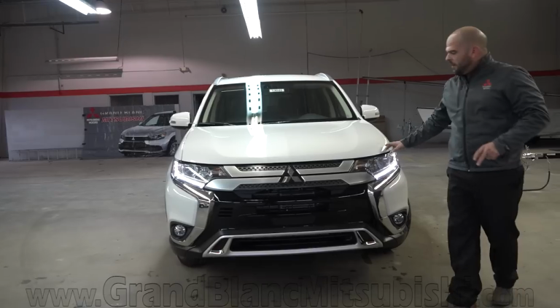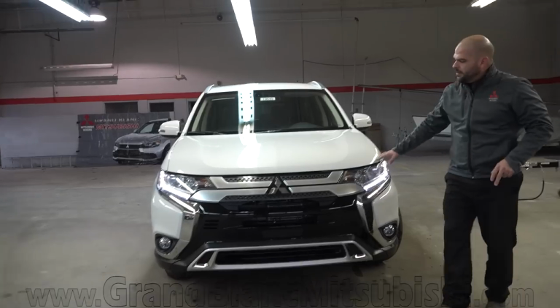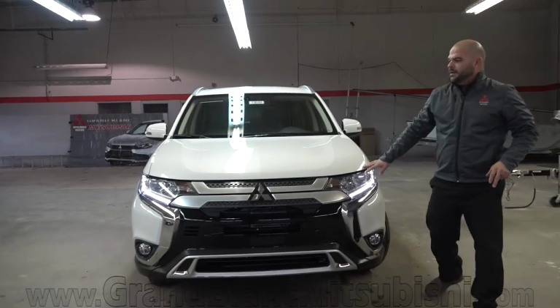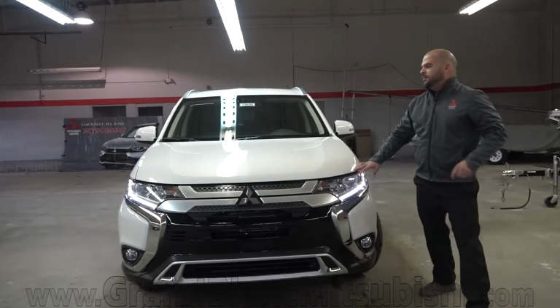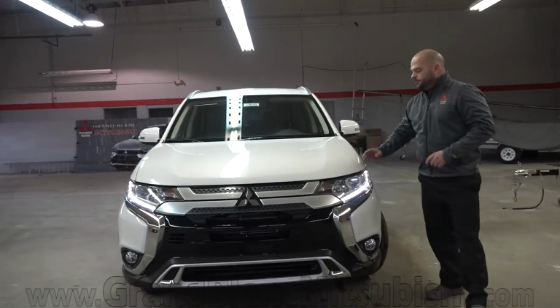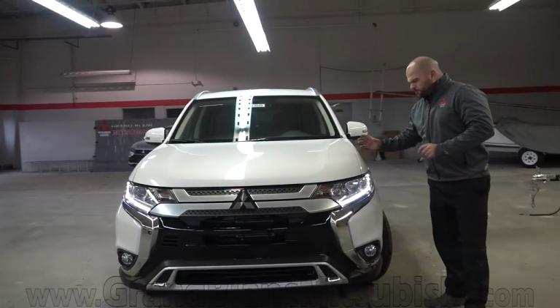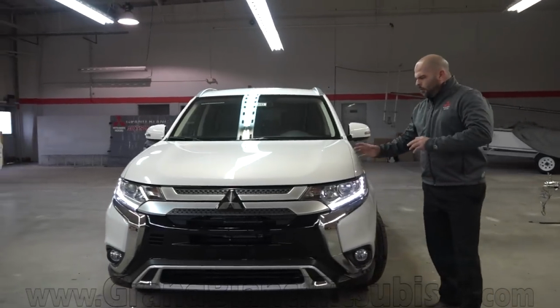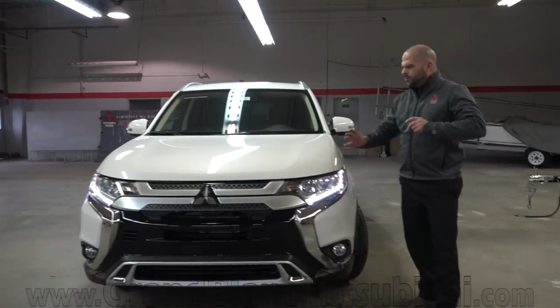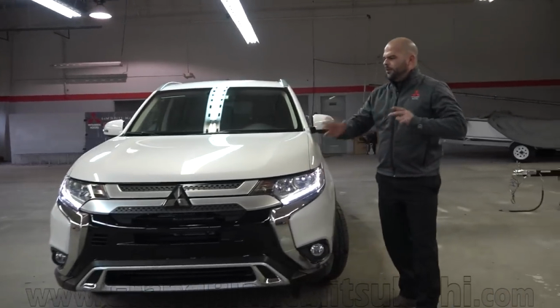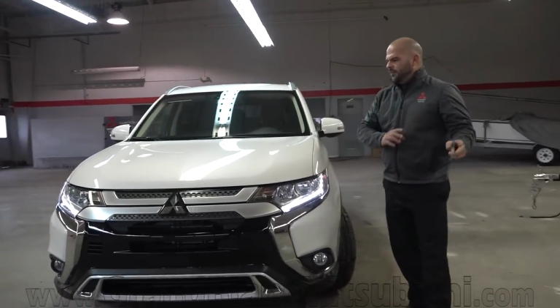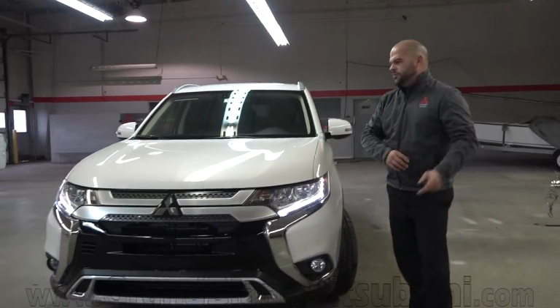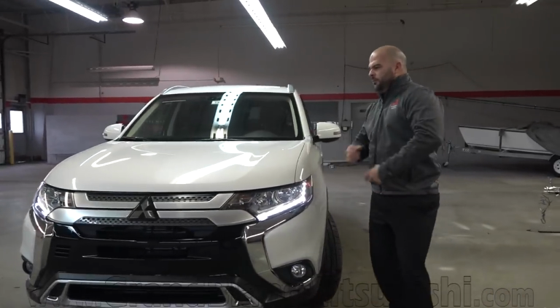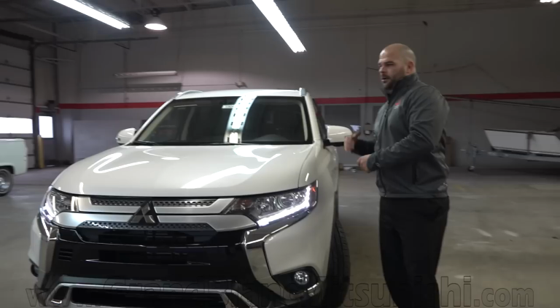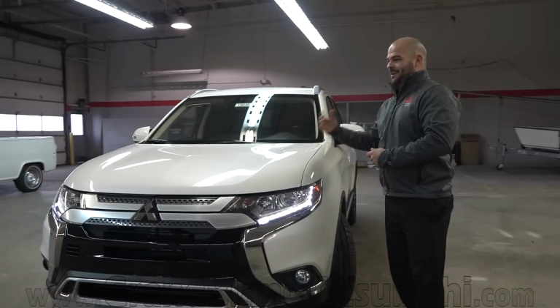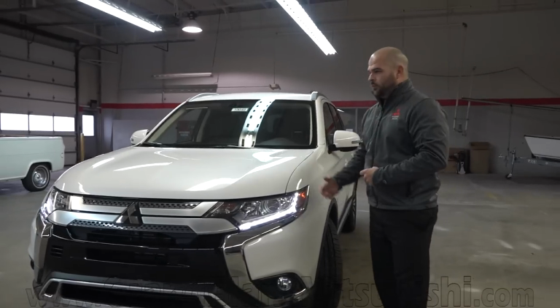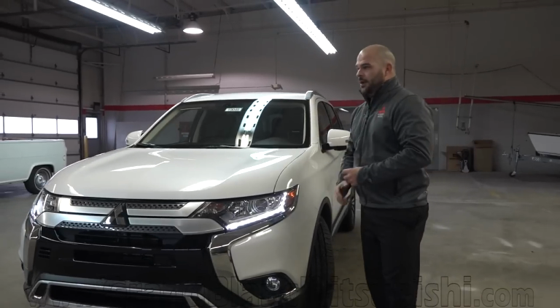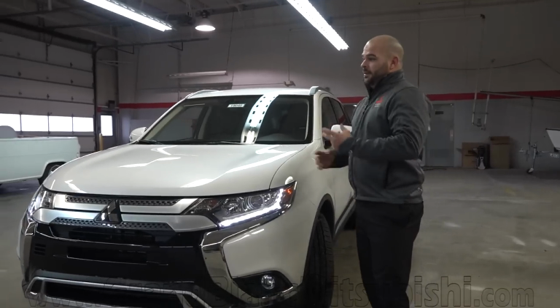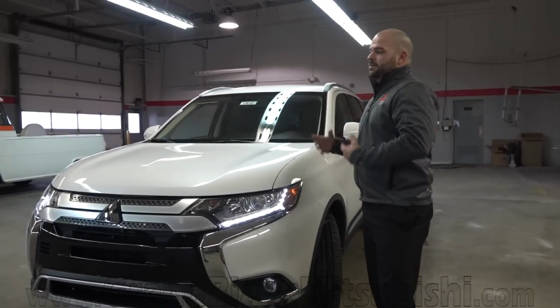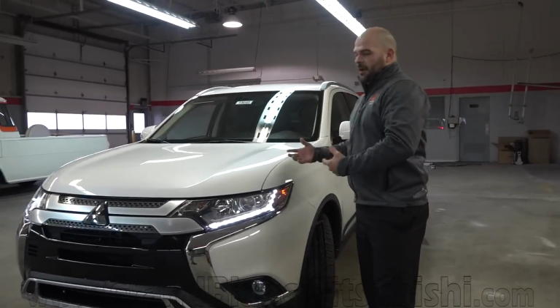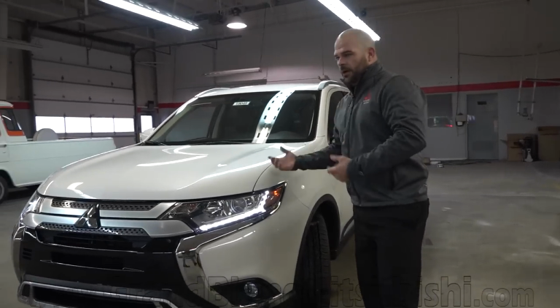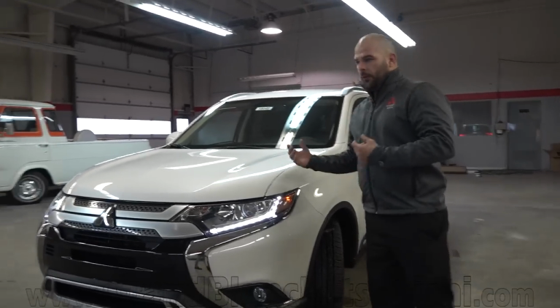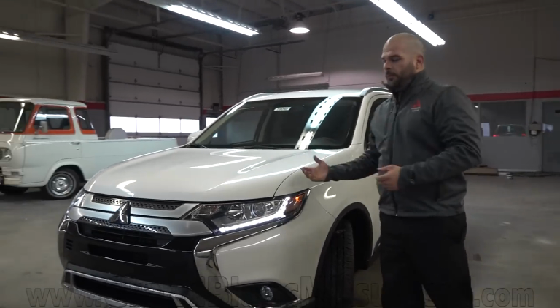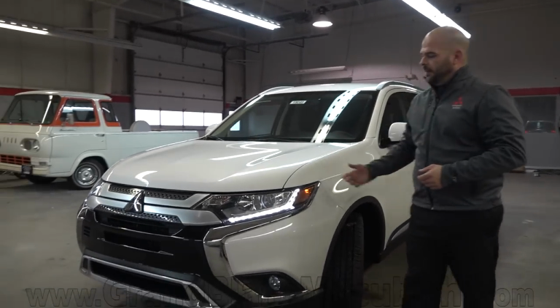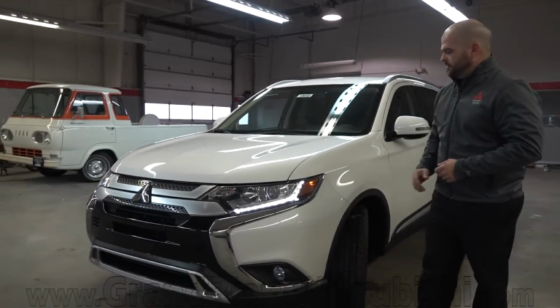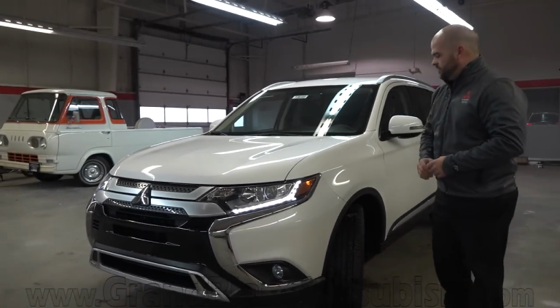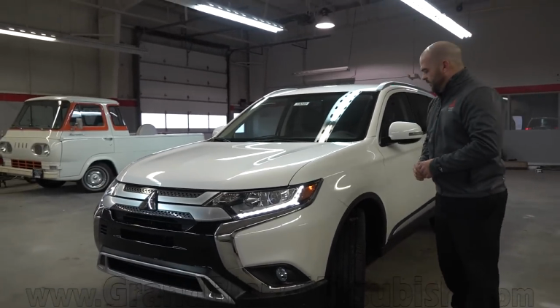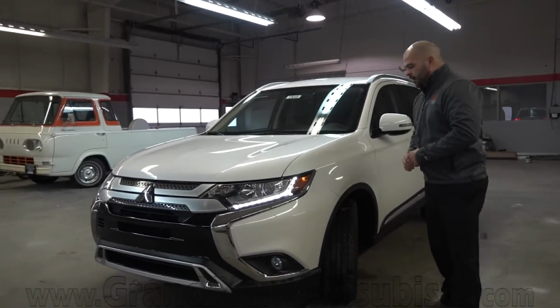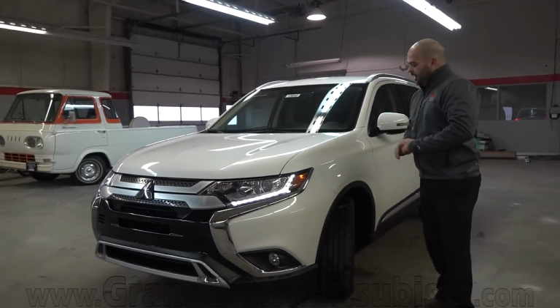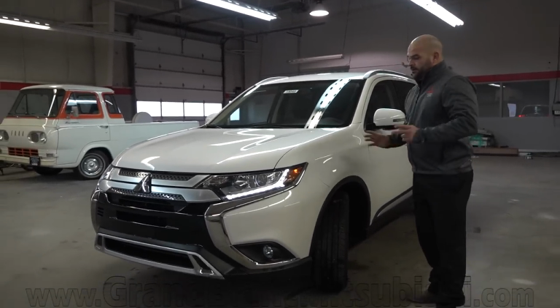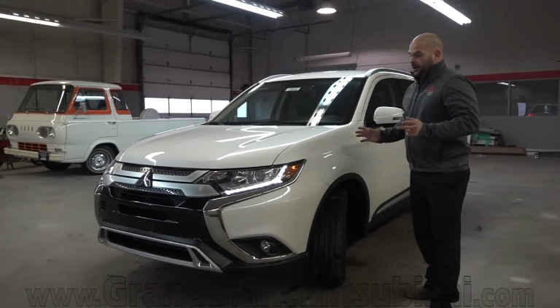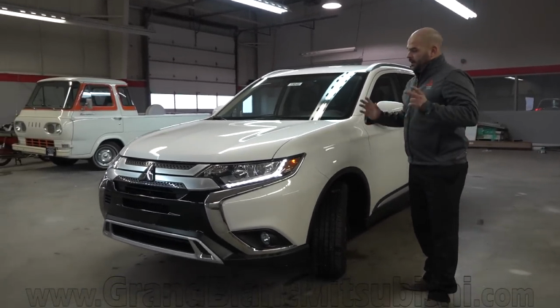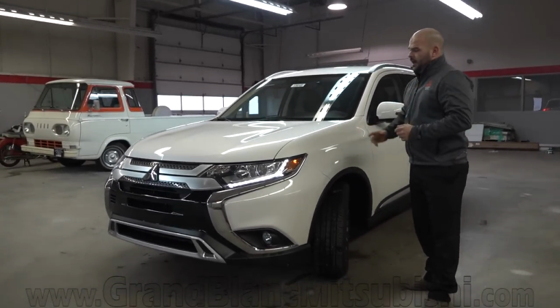I do like the new 2019 Outlander body style. This paint — comparable to what other manufacturers call white platinum or diamond white — is the diamond white pearl paint that Mitsubishi is offering, and I do like it. I like it a lot.